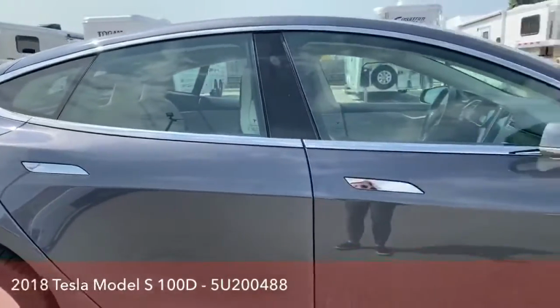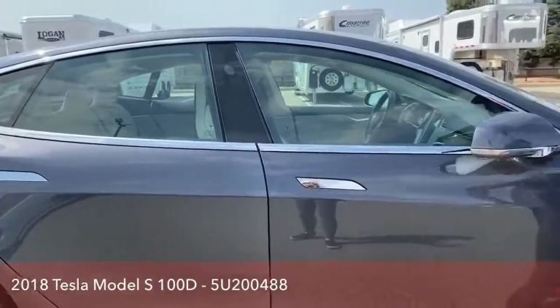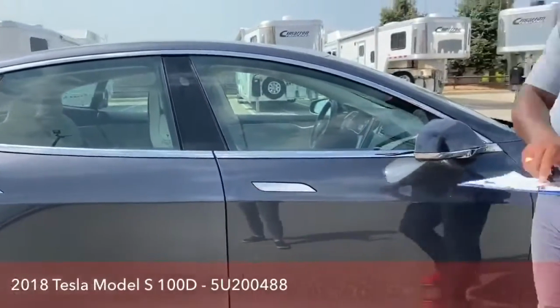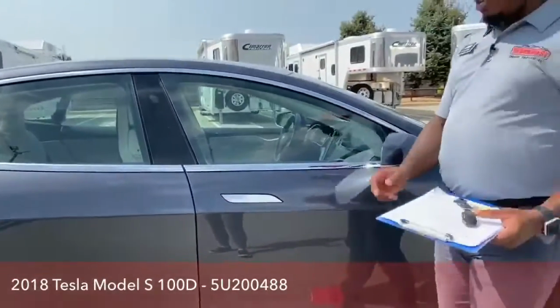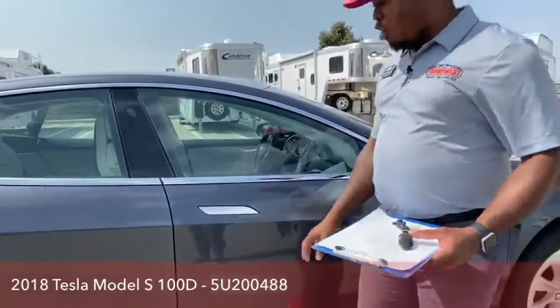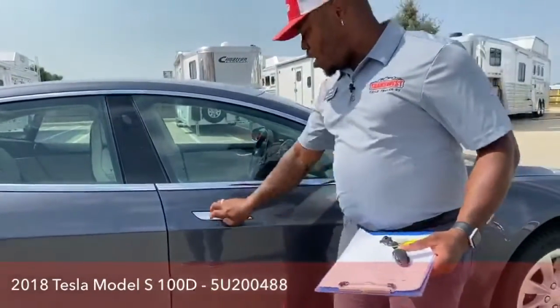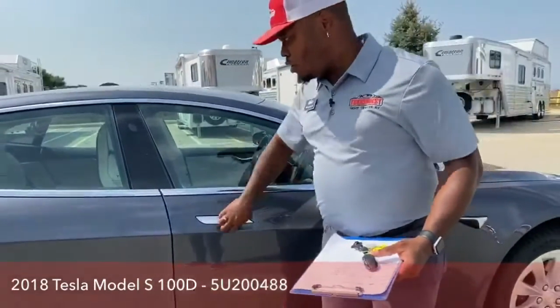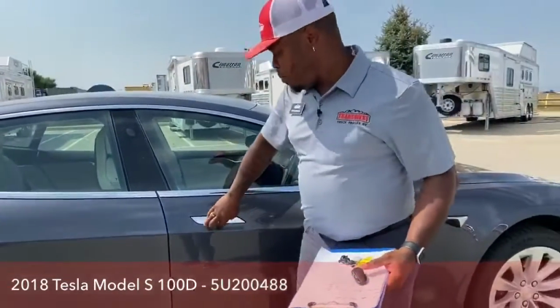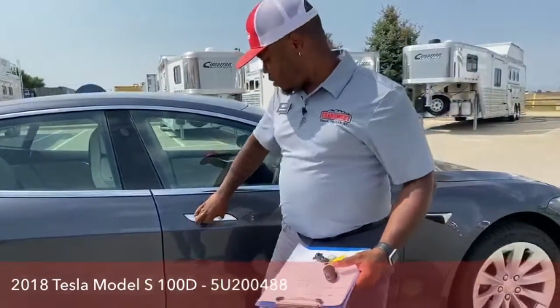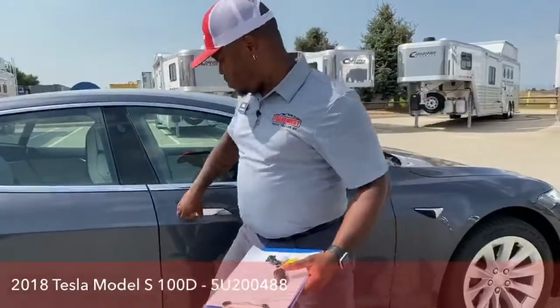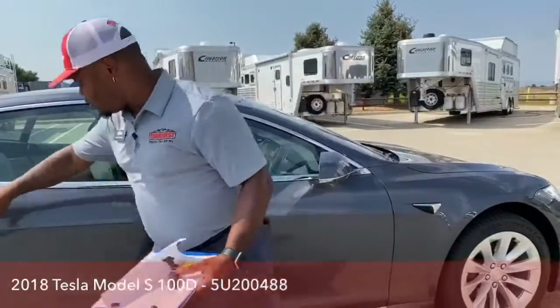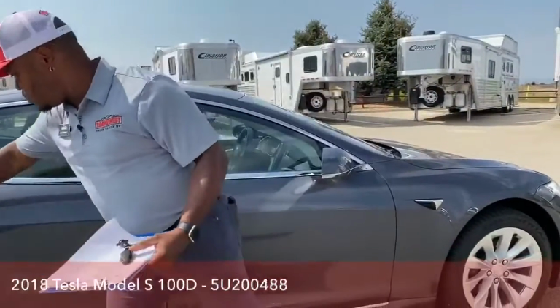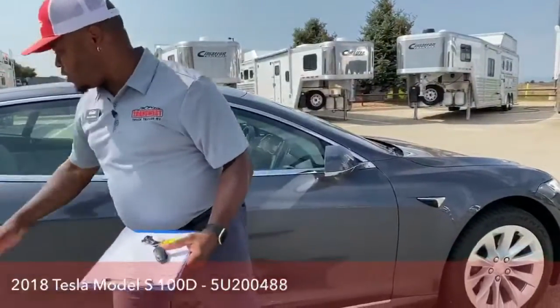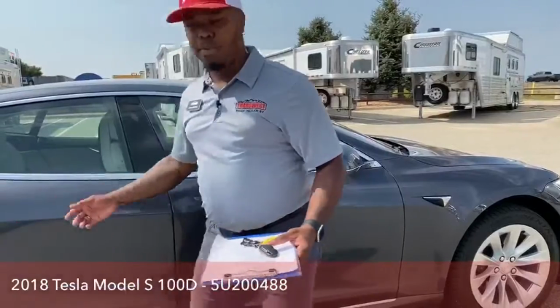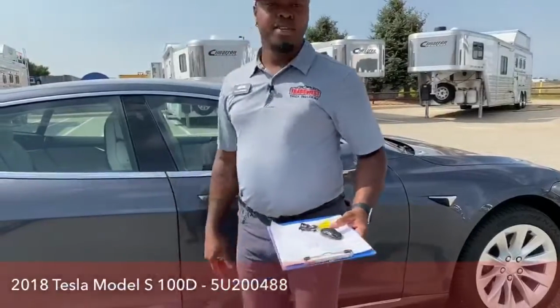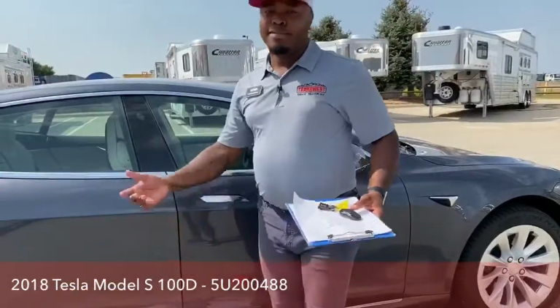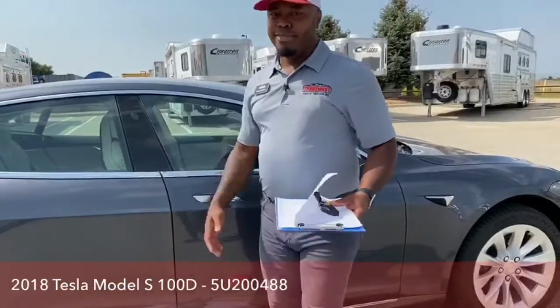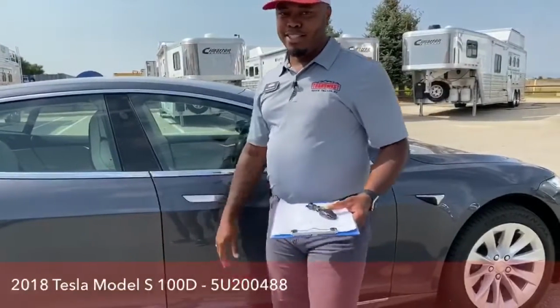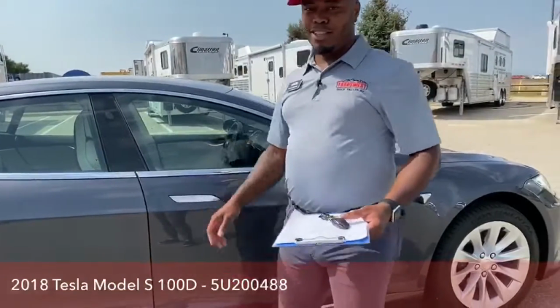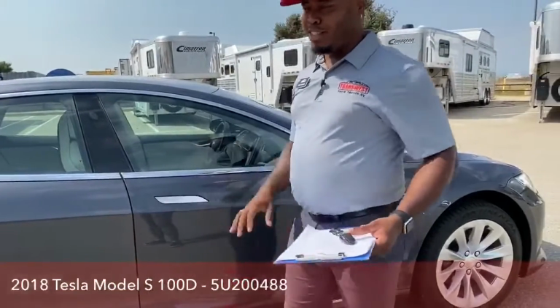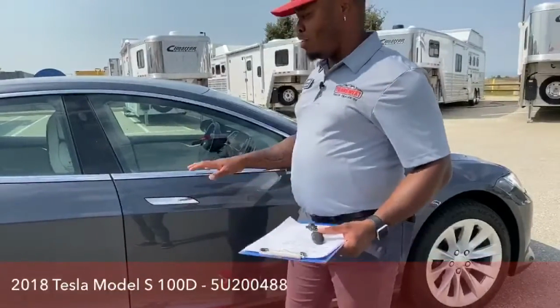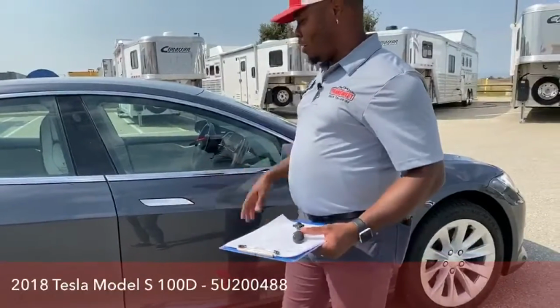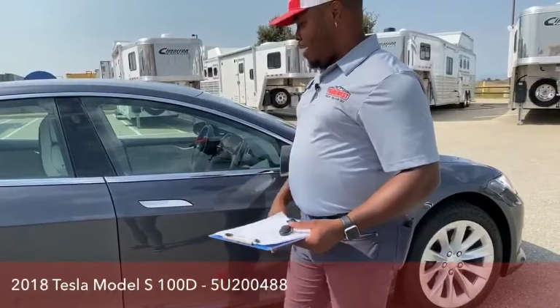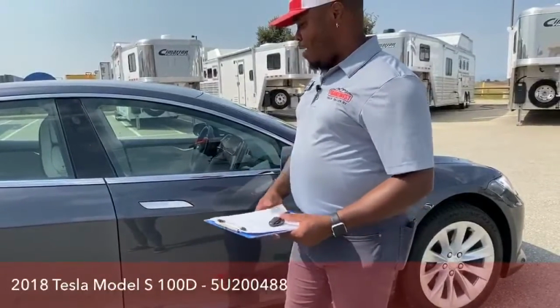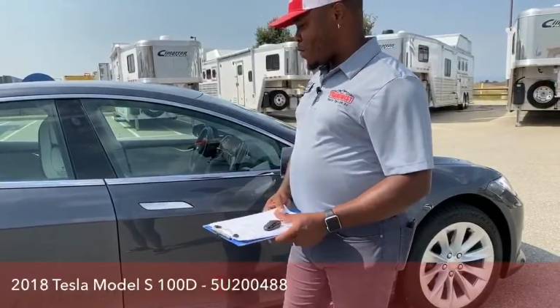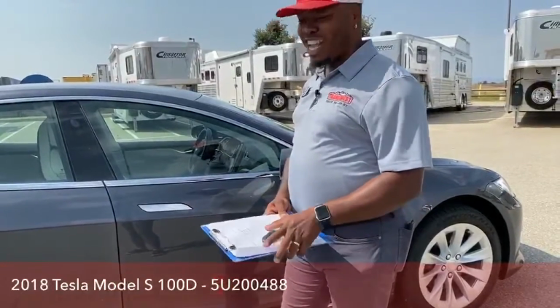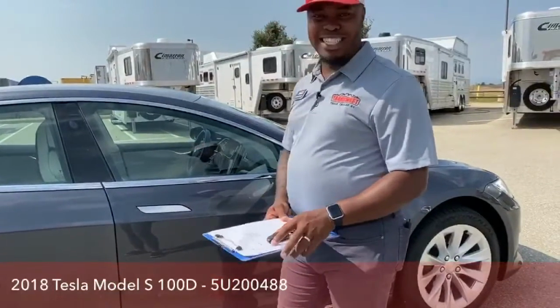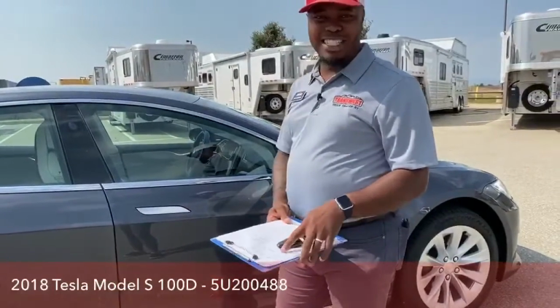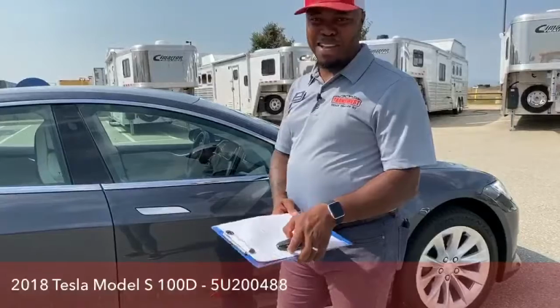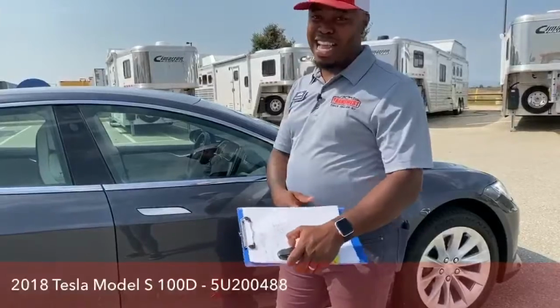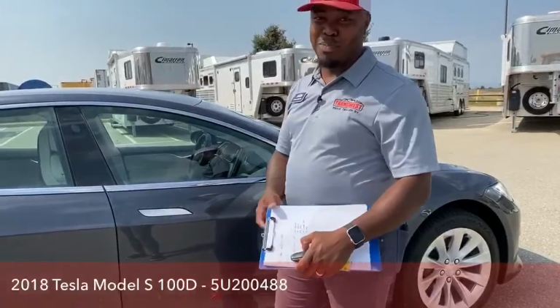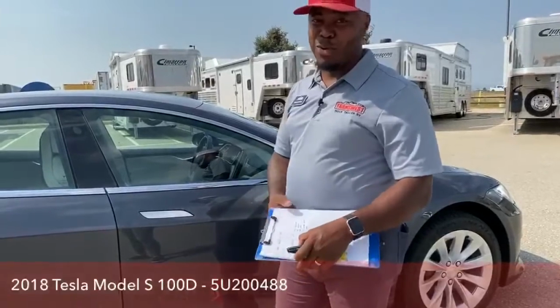A lot of people get confused like, 'Oh my God, how do you open this? Do you press? Do you do this?' It's a little crazy how Tesla does that, but it's actually pretty cool.